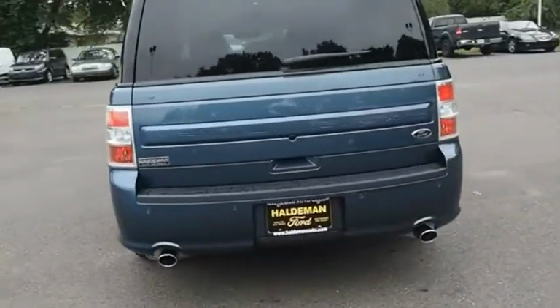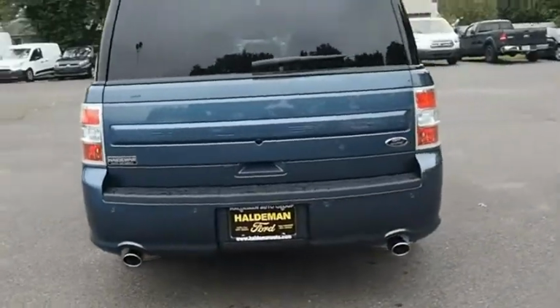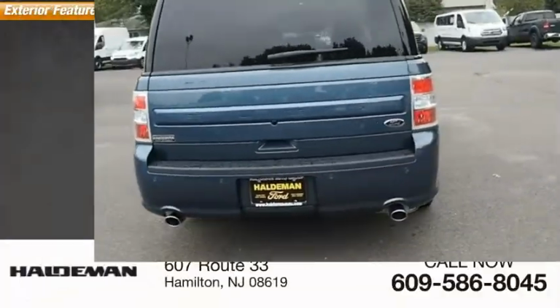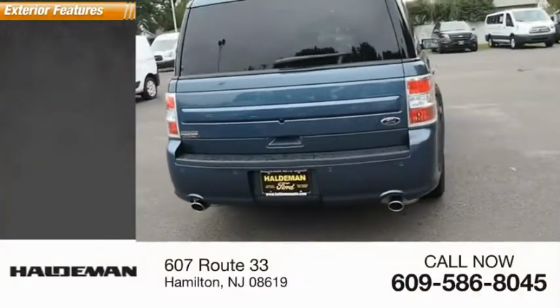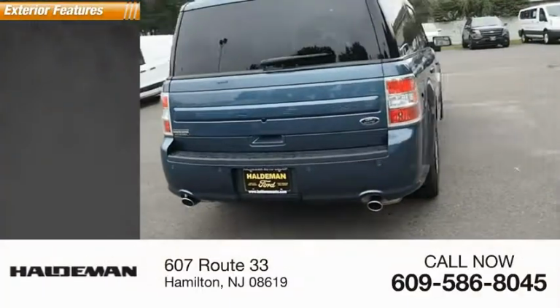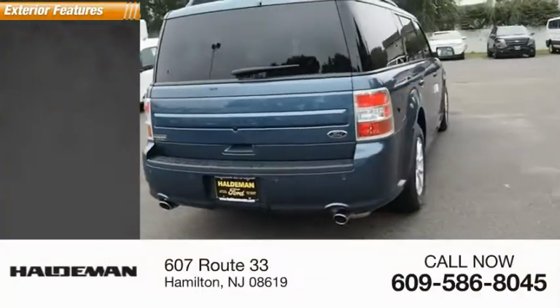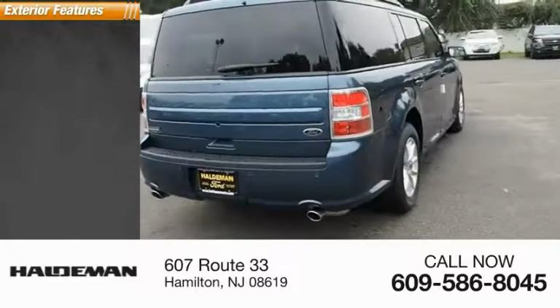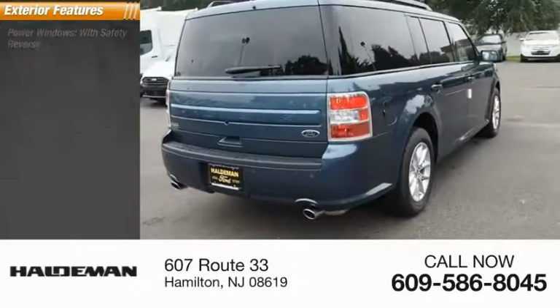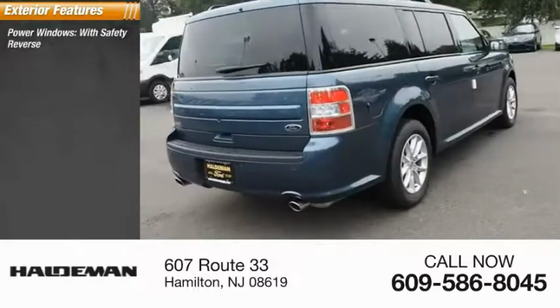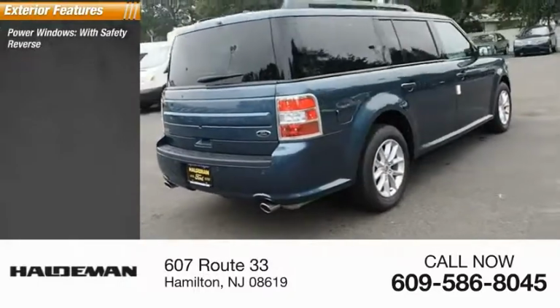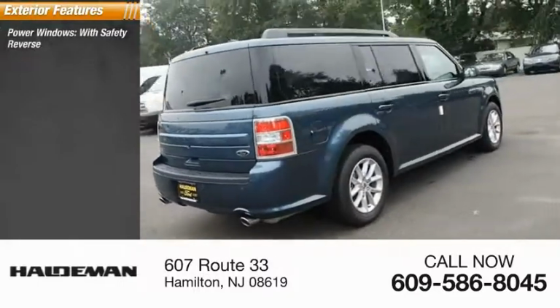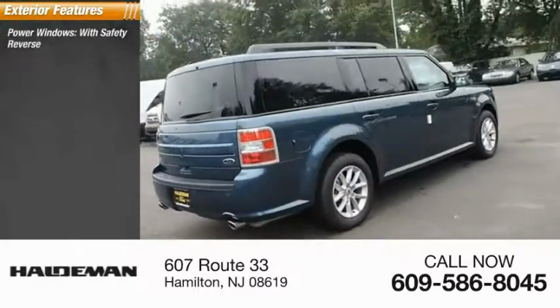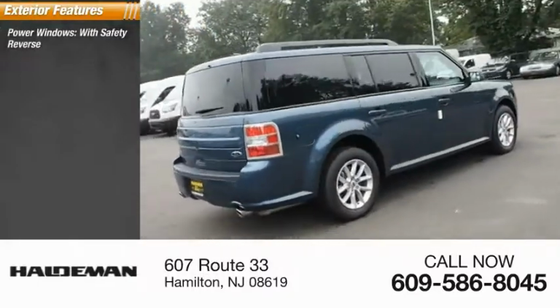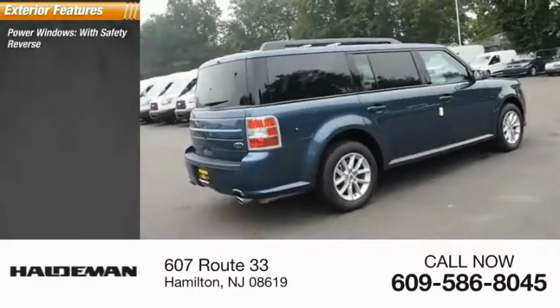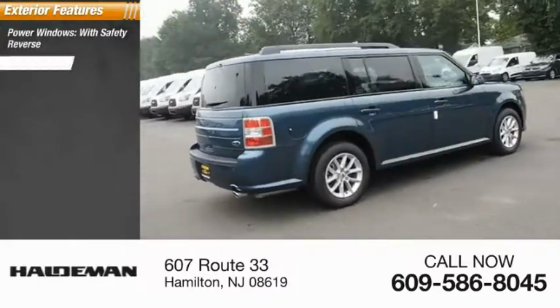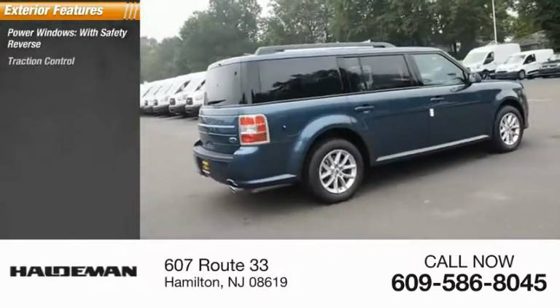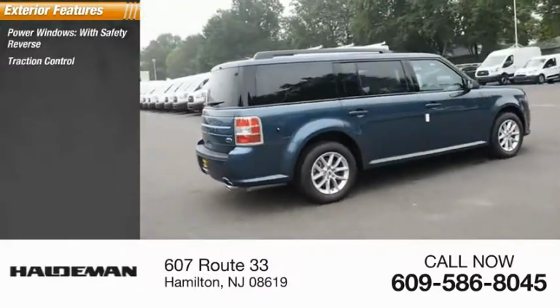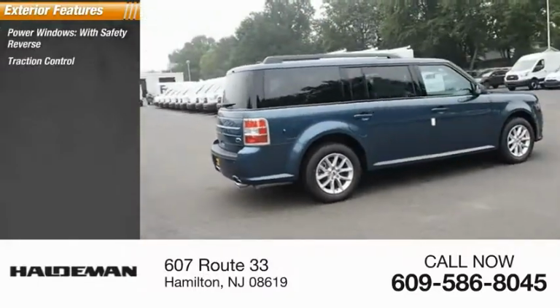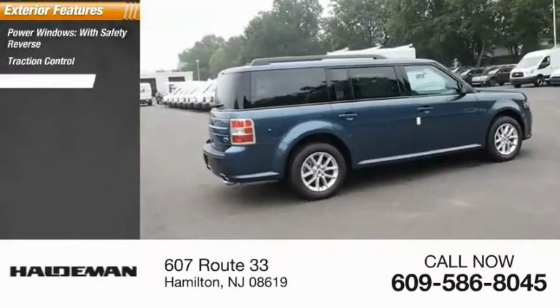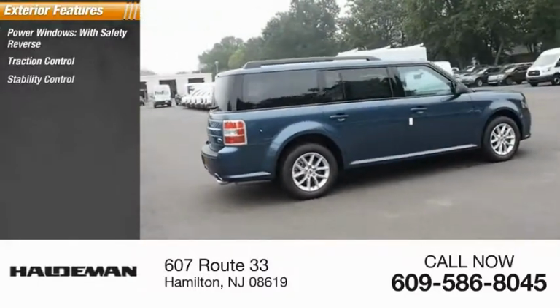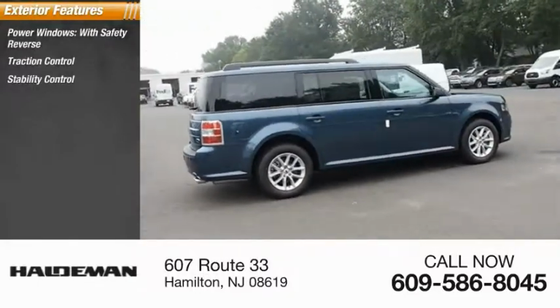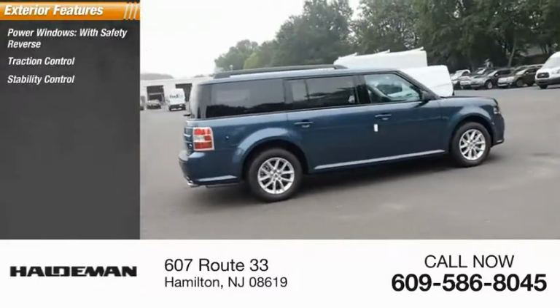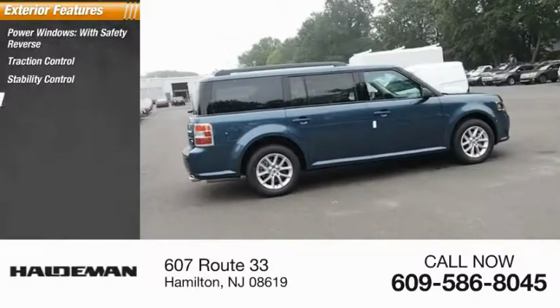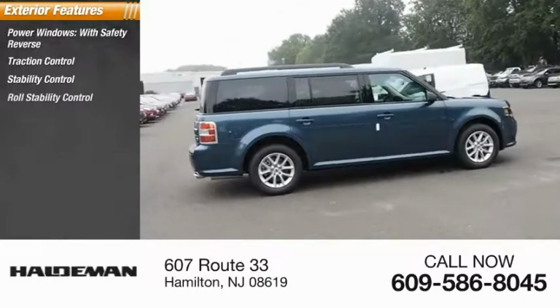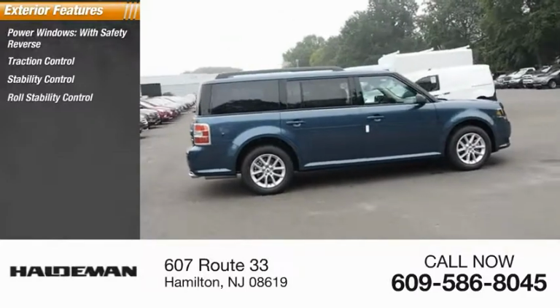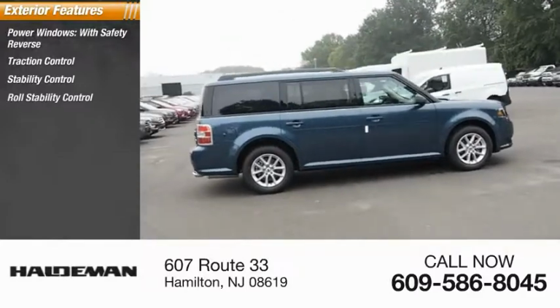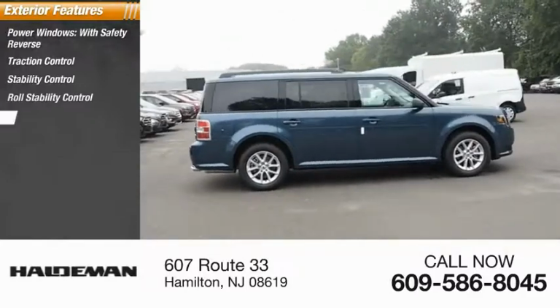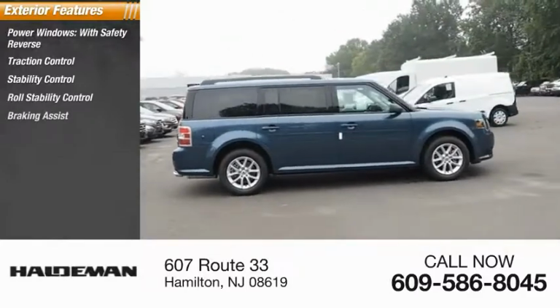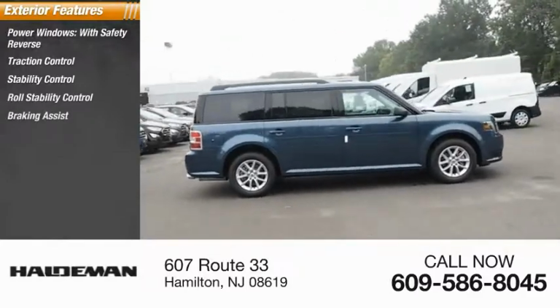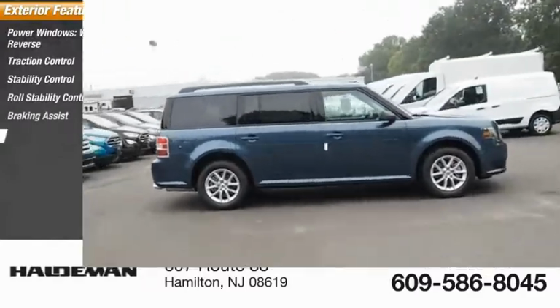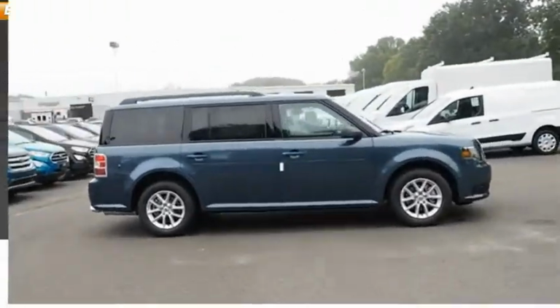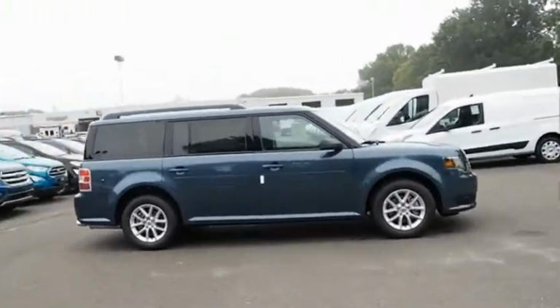Here are some of this vehicle's great options: power windows with safety reverse, traction control, stability control, roll stability control, braking assist, and power brakes.